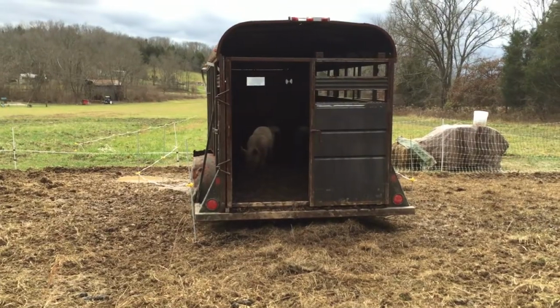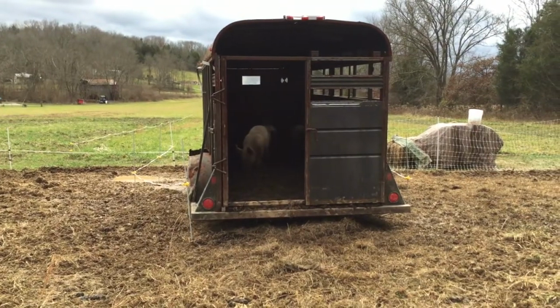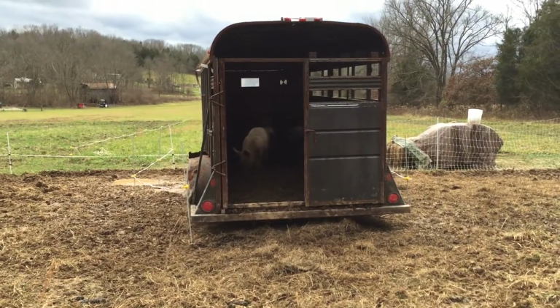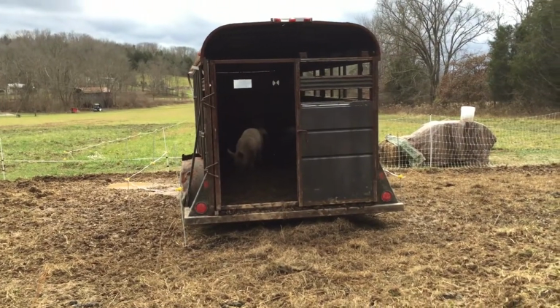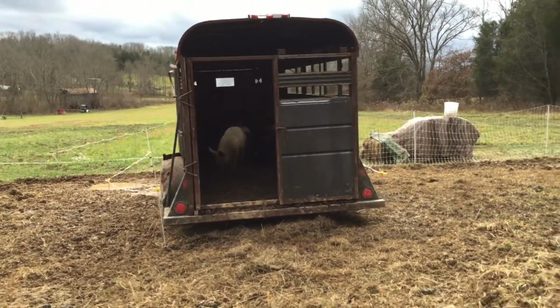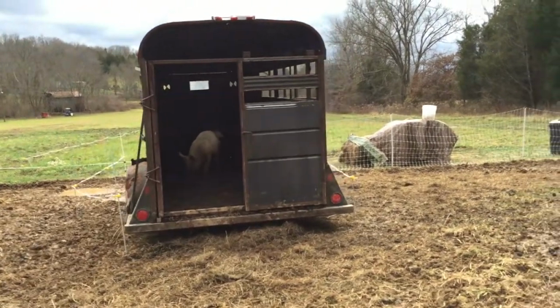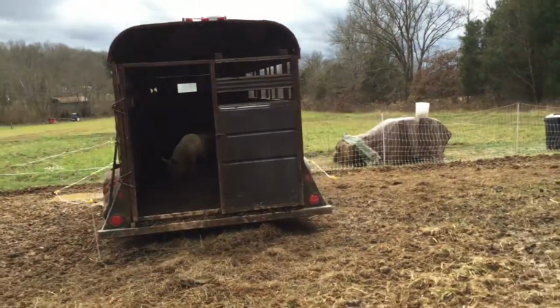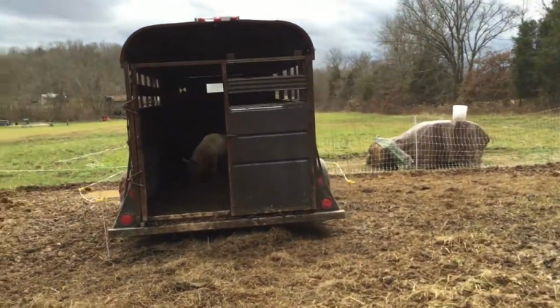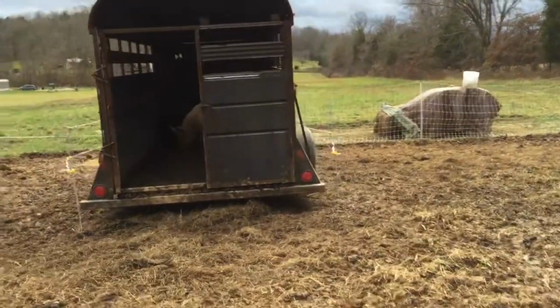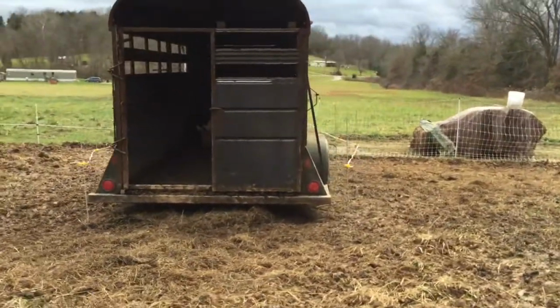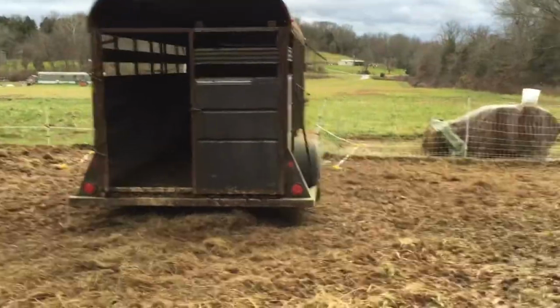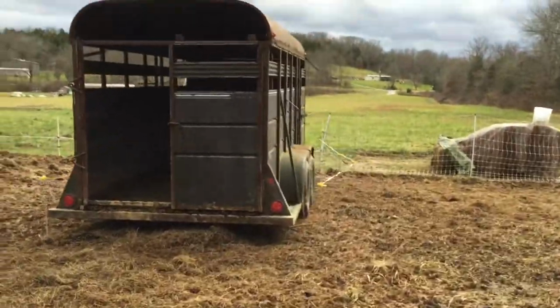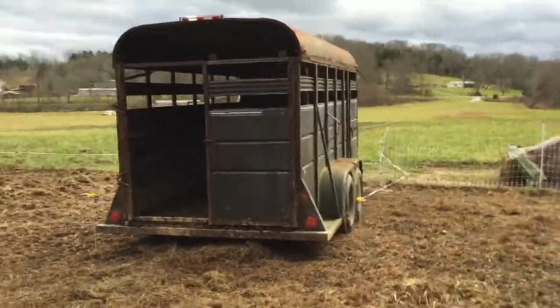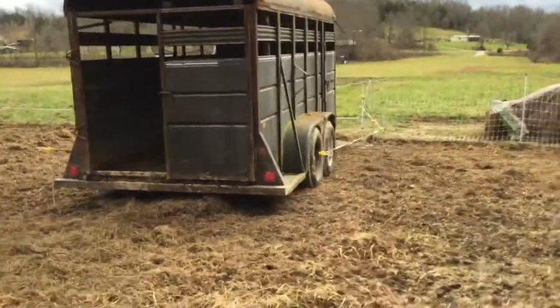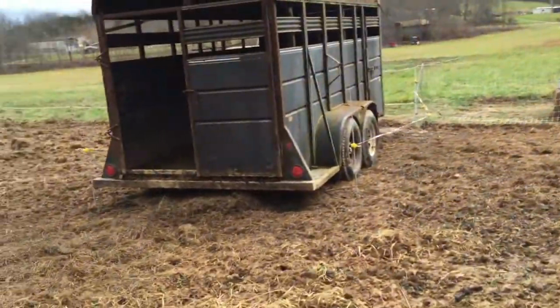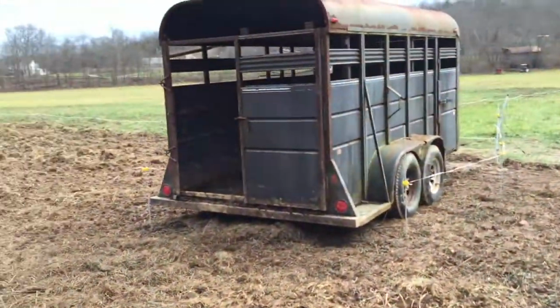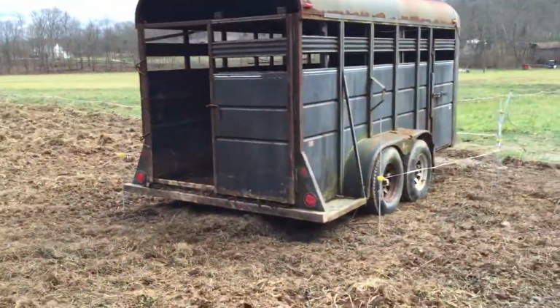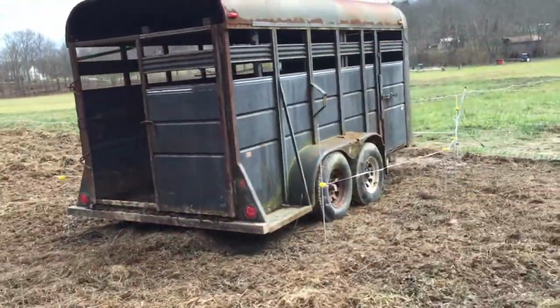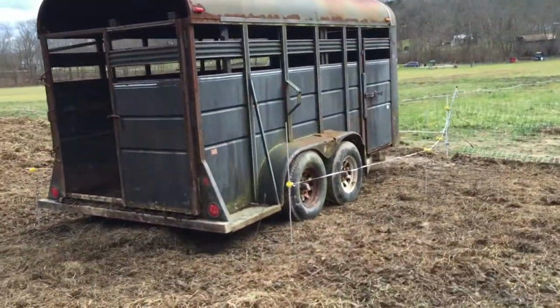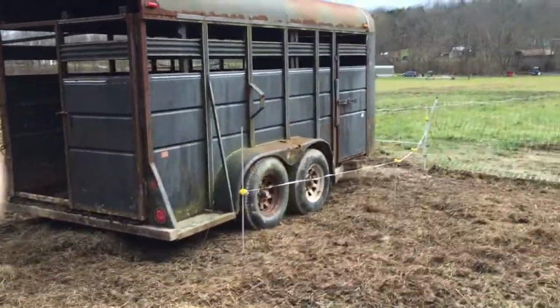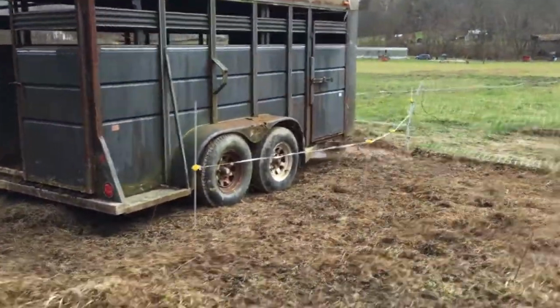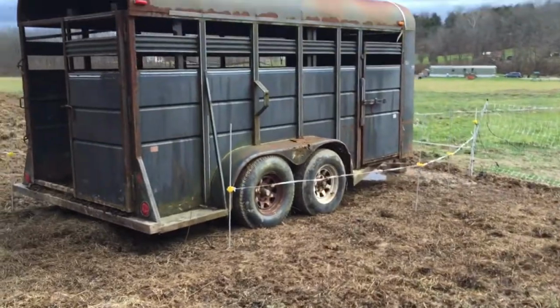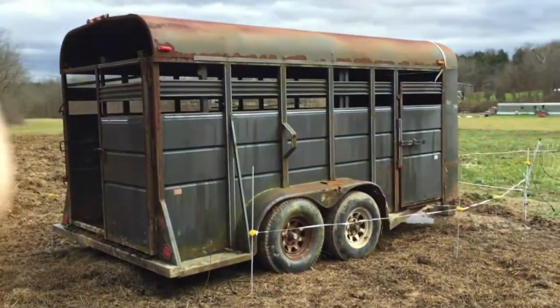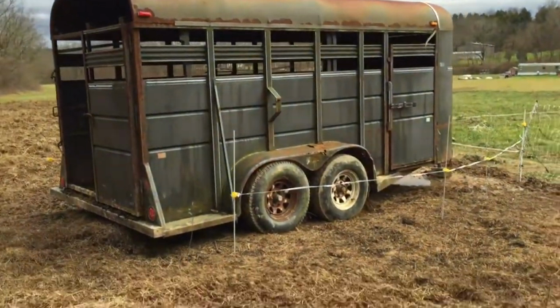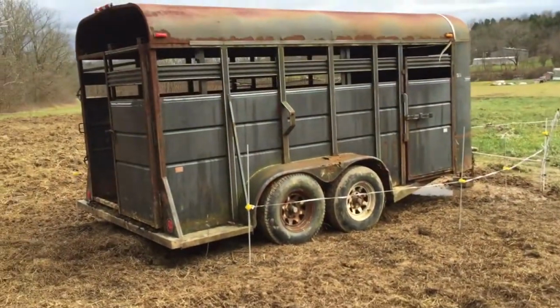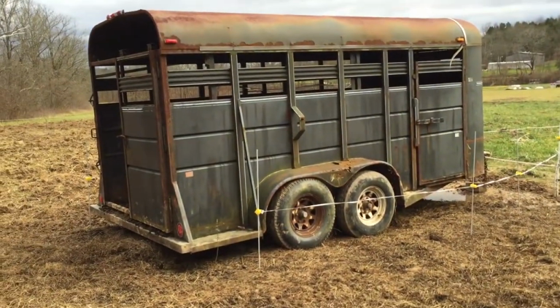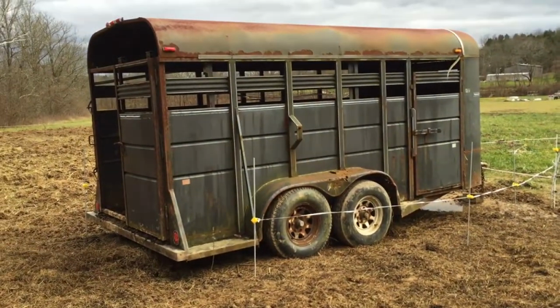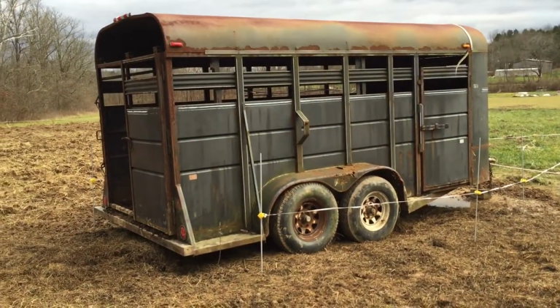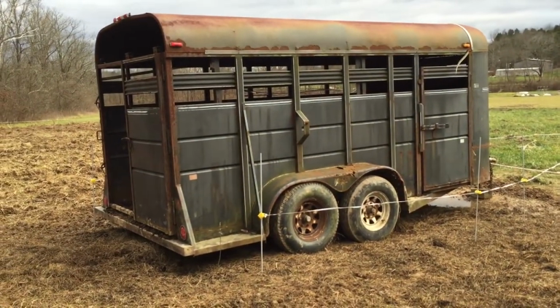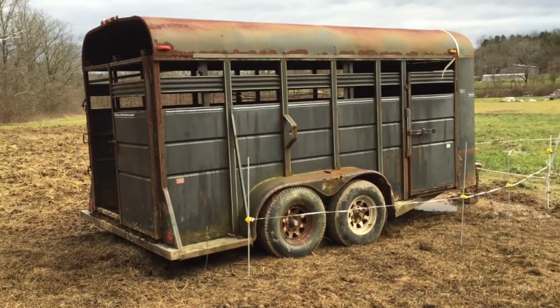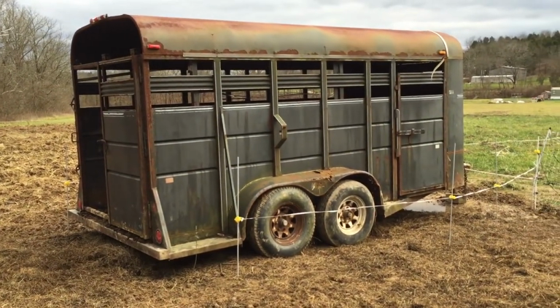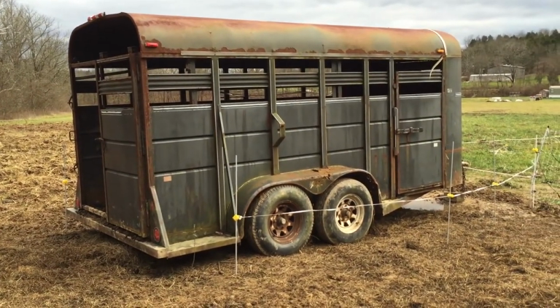On that third day, when I'm ready to haul them off, I can simply walk into the back with feed and they'll follow me in. I'll feed them in there, walk out, shut the door, take my poly wire down, hook up to my truck, and I'm ready to go.